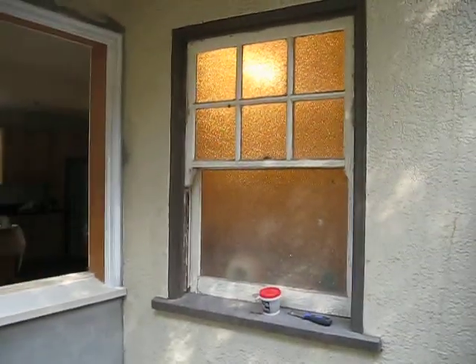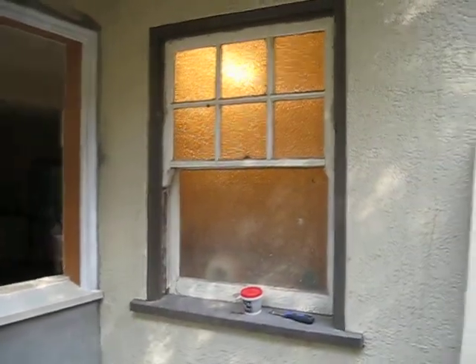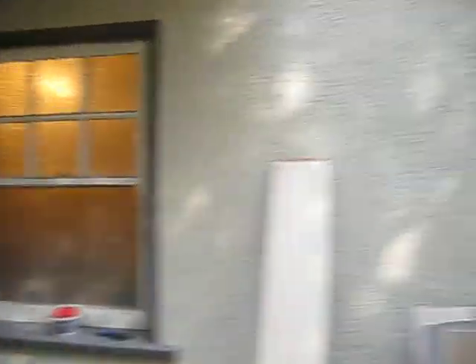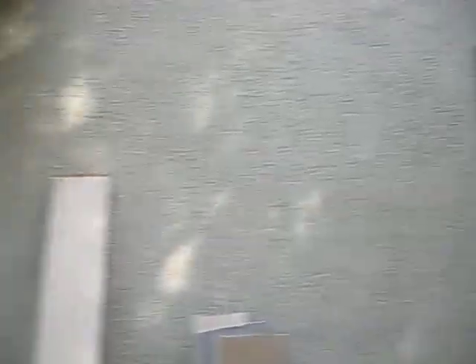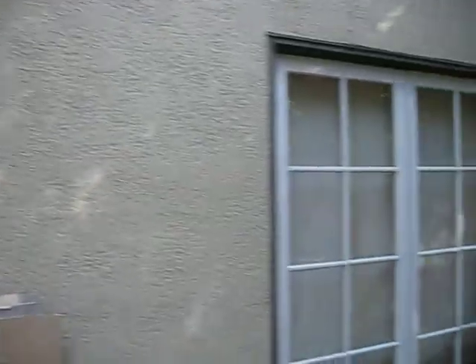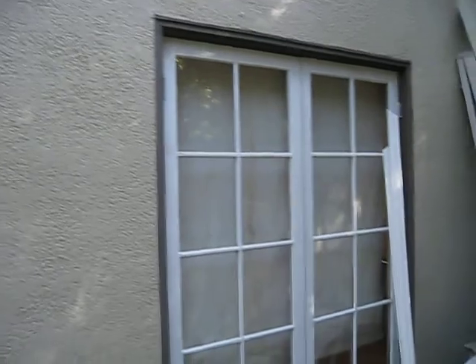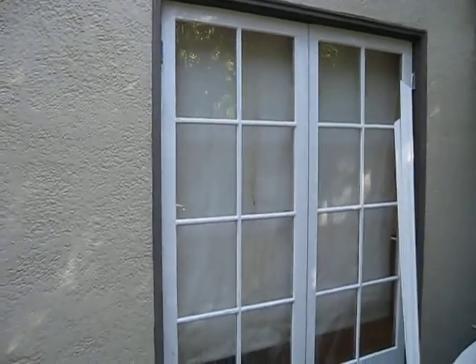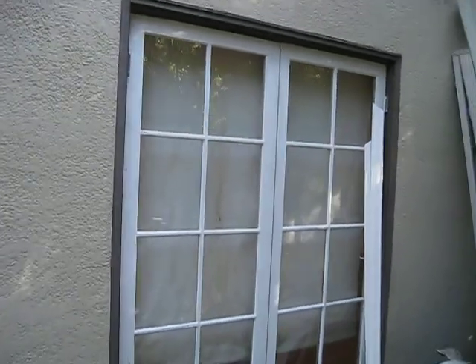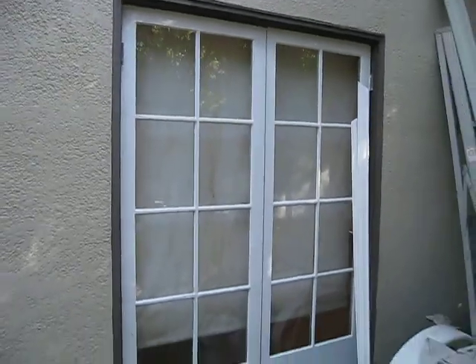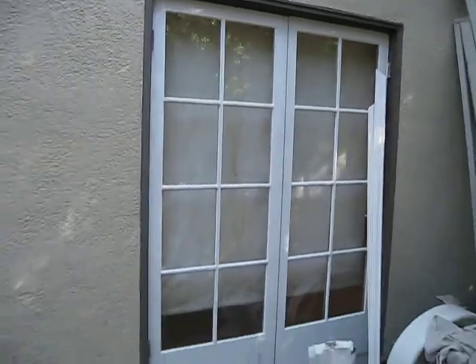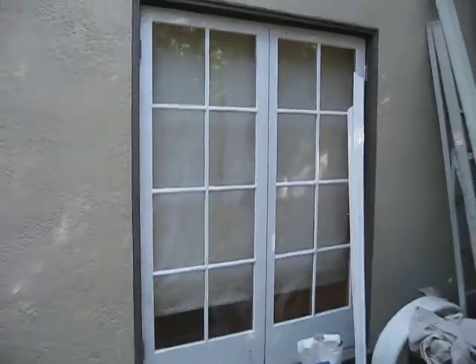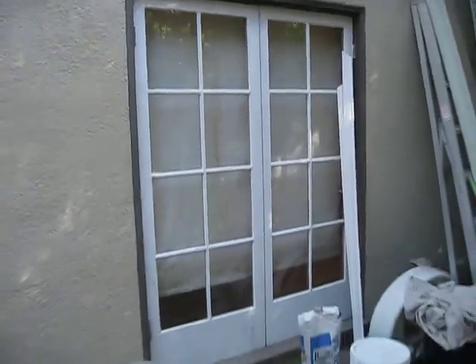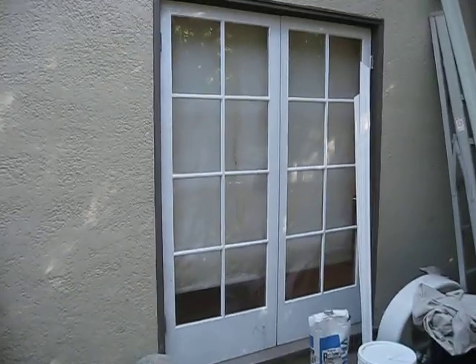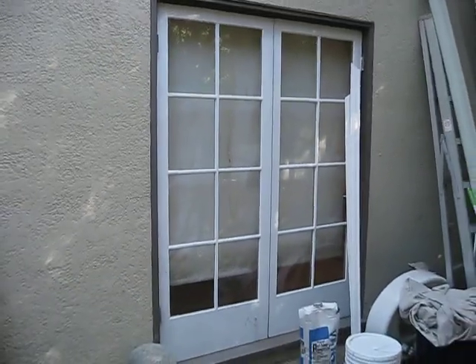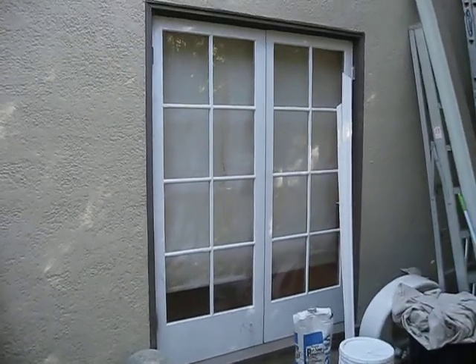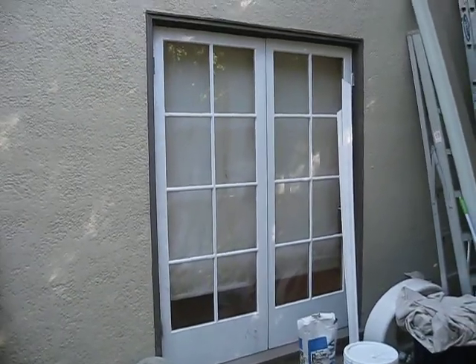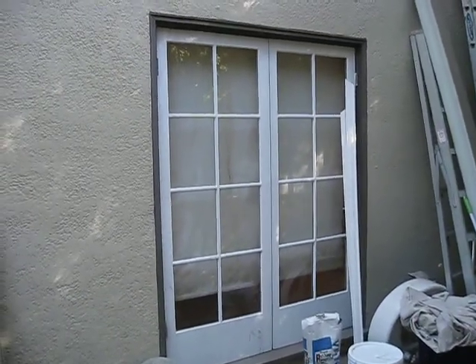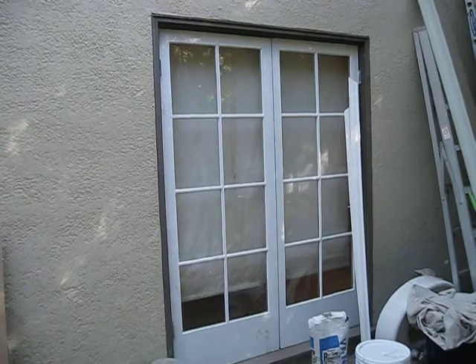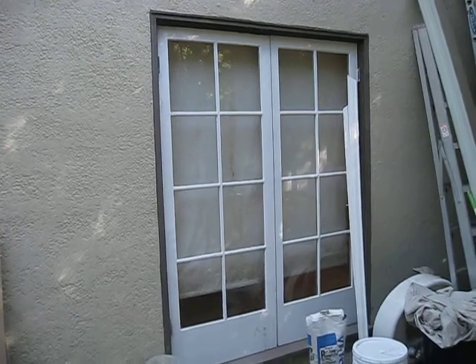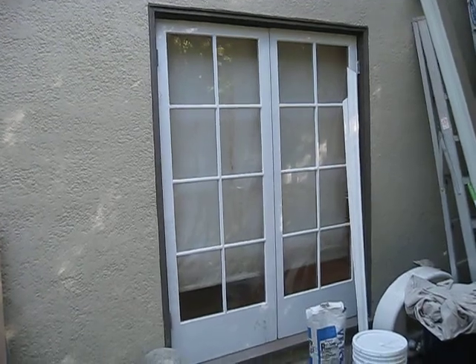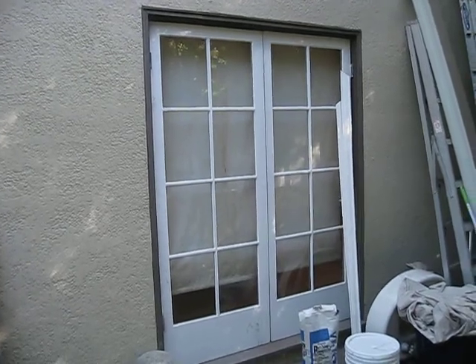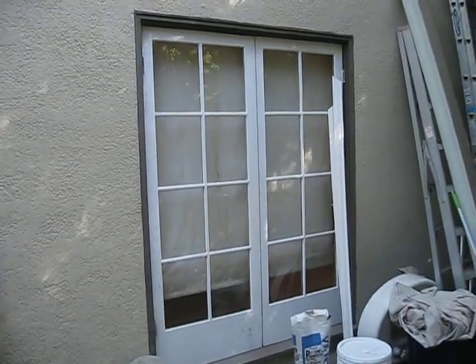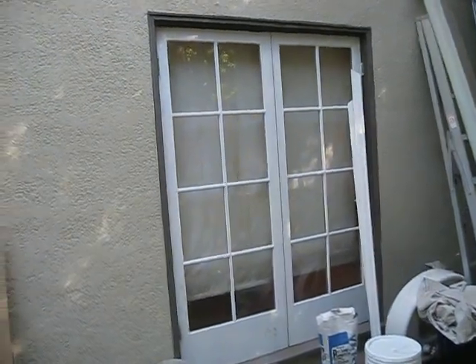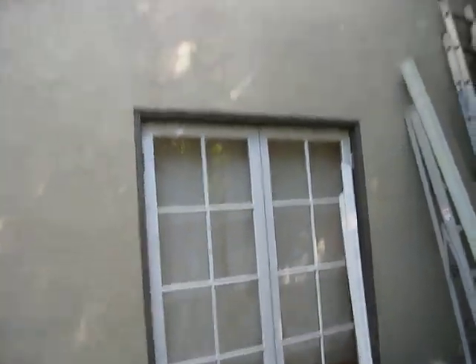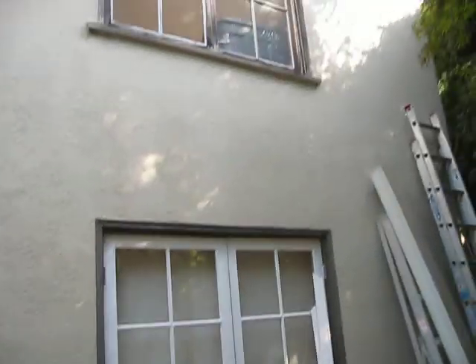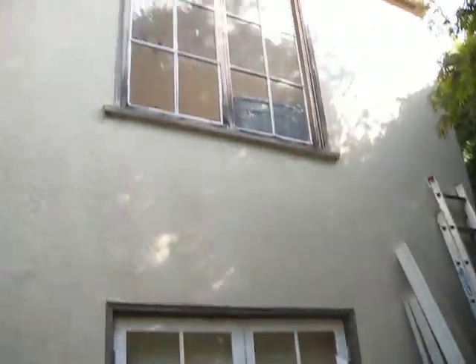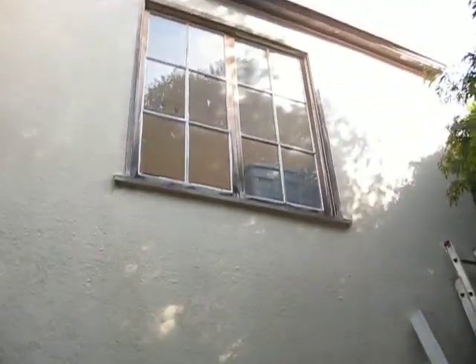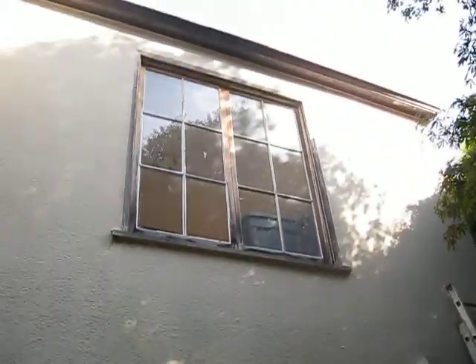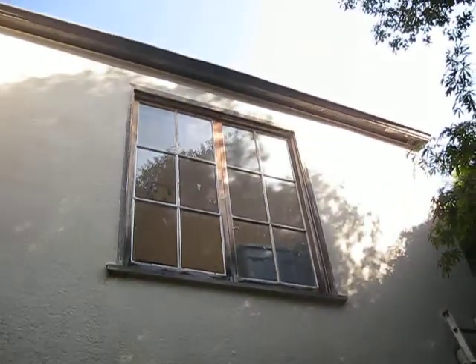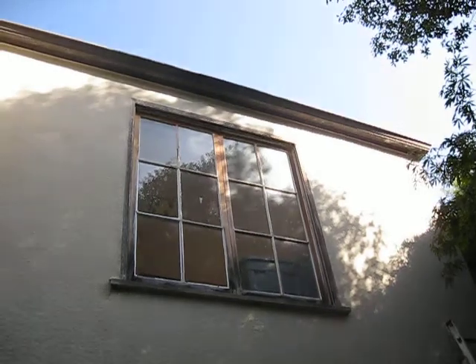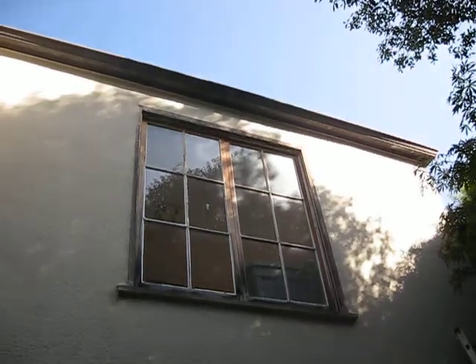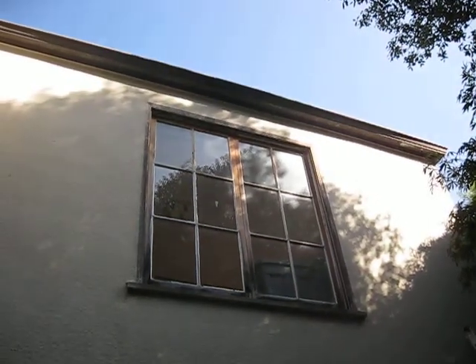And there we go with the bathroom — we have another door here that's going to be, I think, French doors. I have to check the paperwork, but we'll know when they go in because I'm going to come back. And of course up here this is going to be a slider with grids.